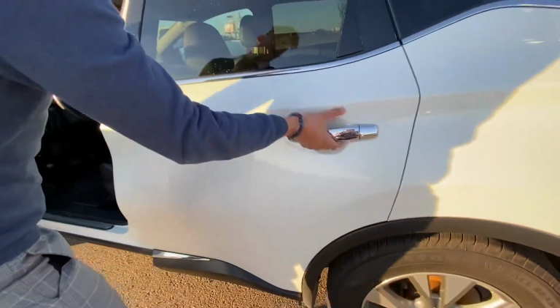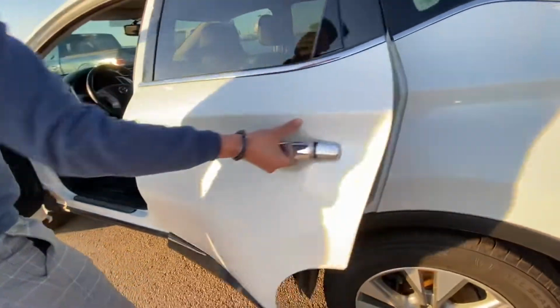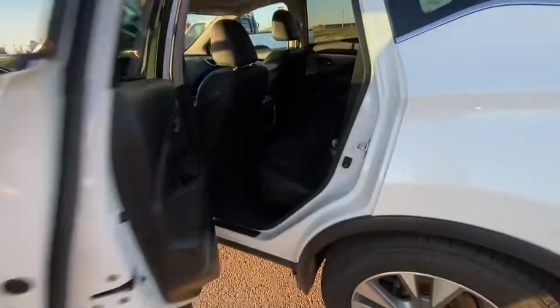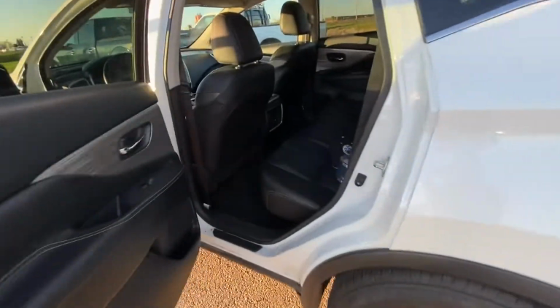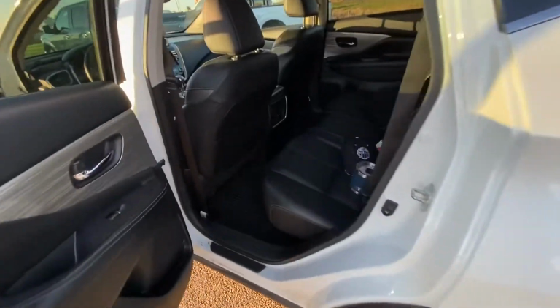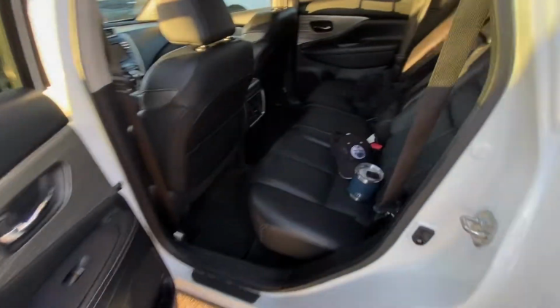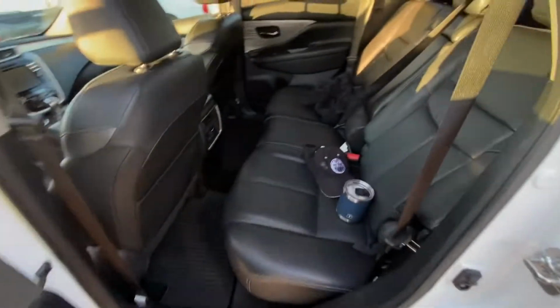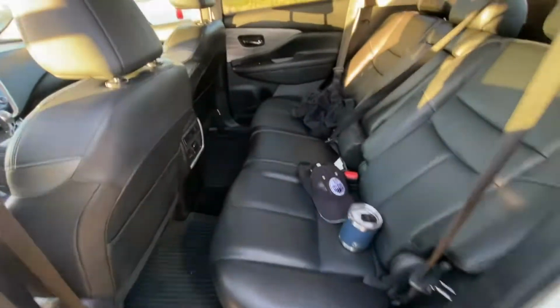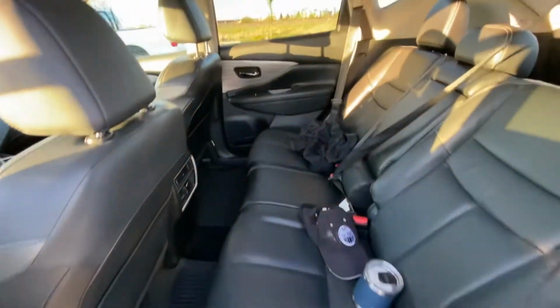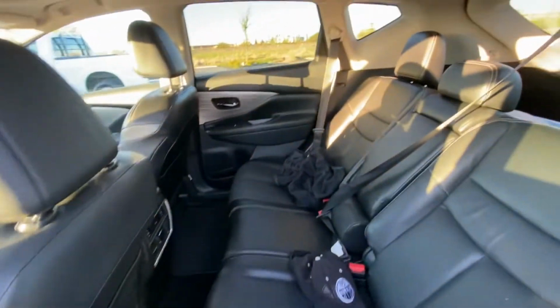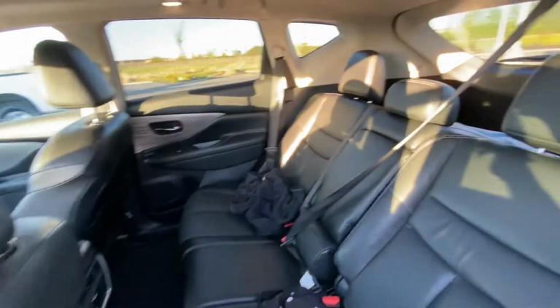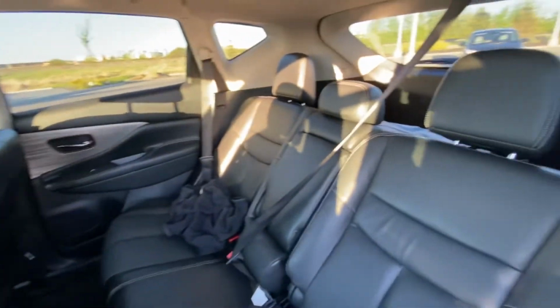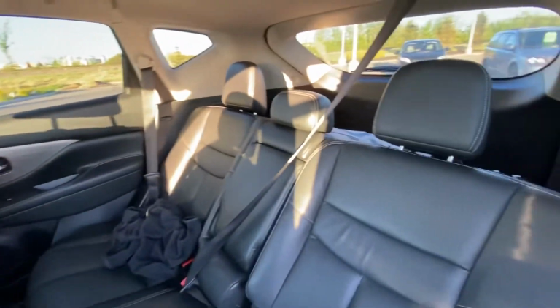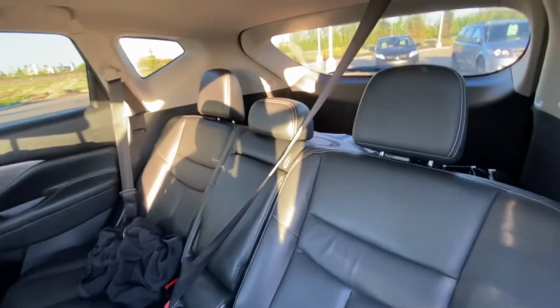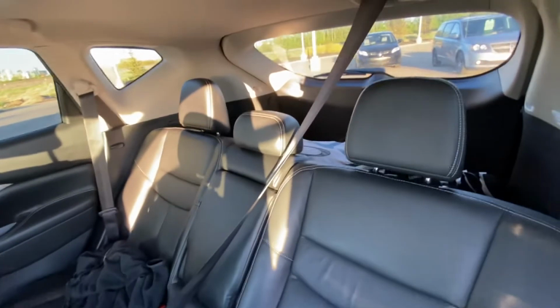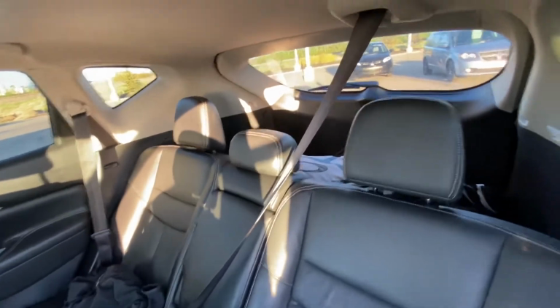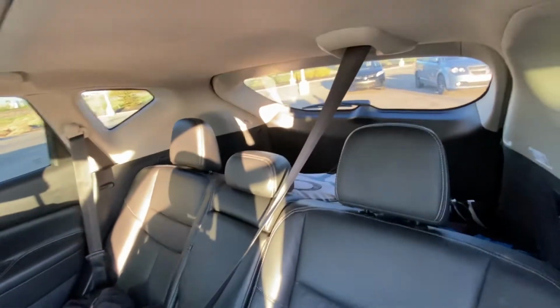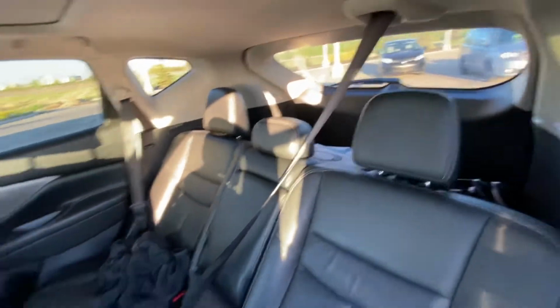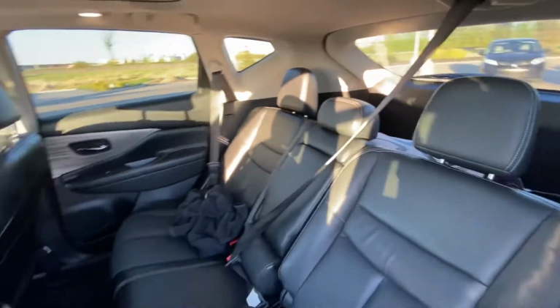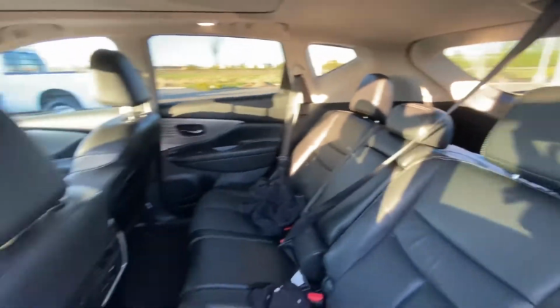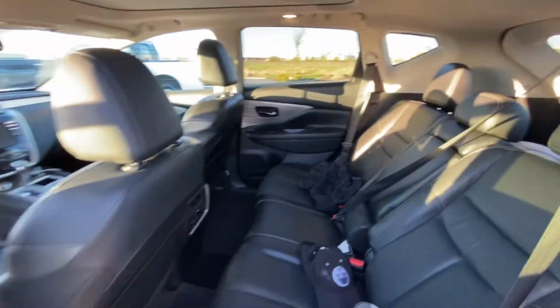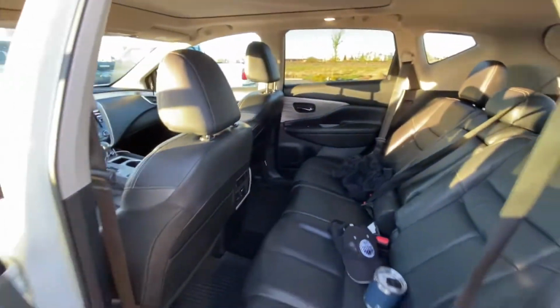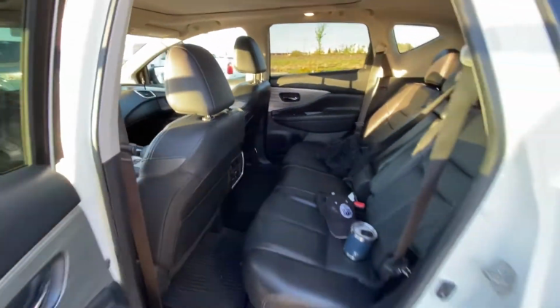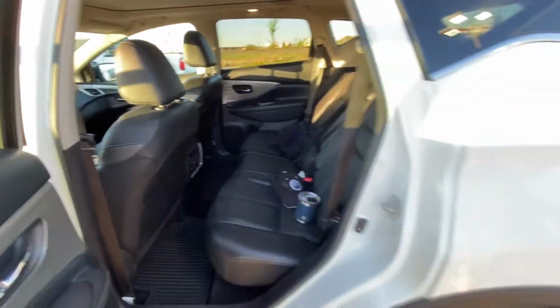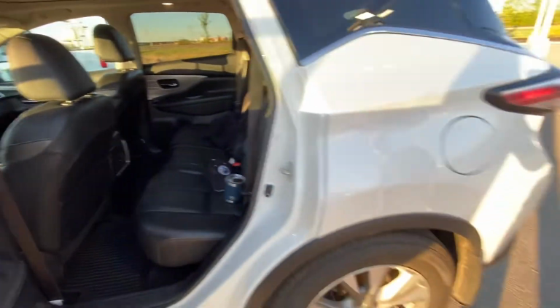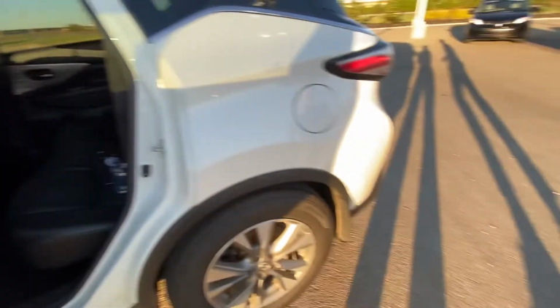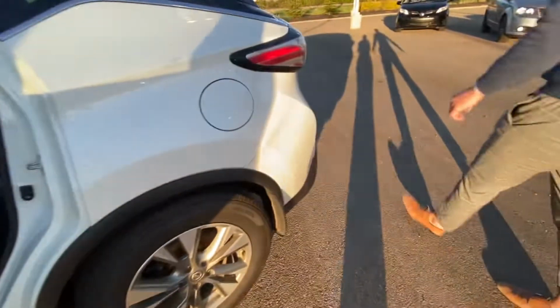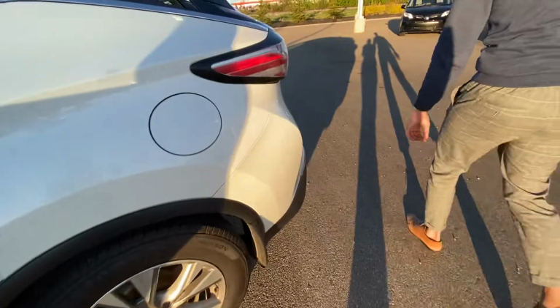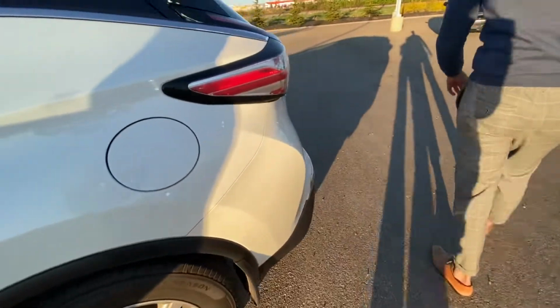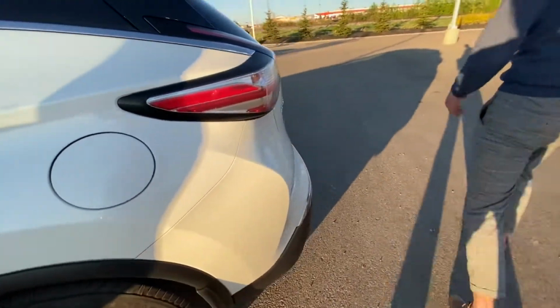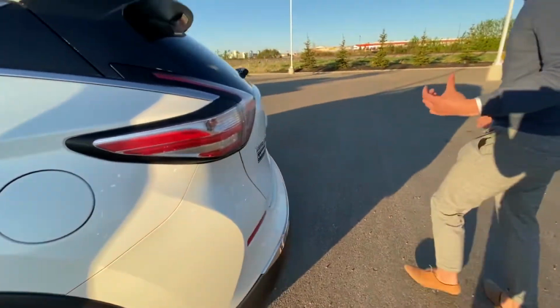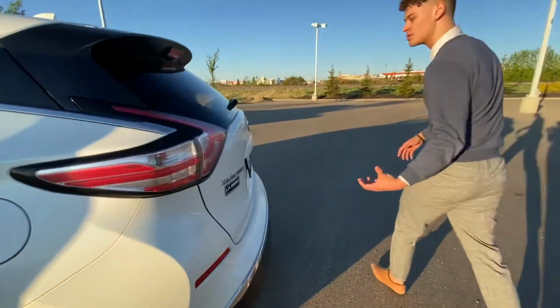Coming into the back seat here, these rear seats are also going to be leather. They will have their own heat vents as well as heated seats, and they do recline as well to keep your passengers nice and comfortable on those long road trips.